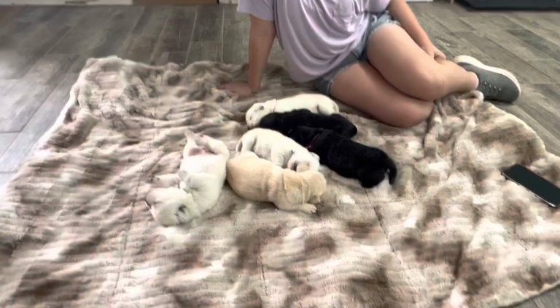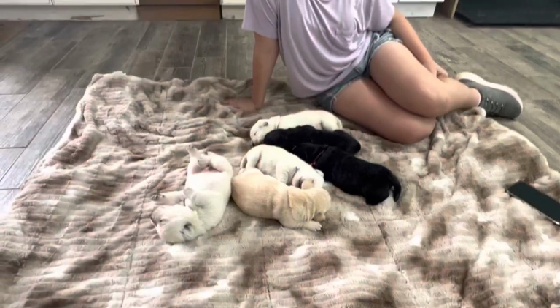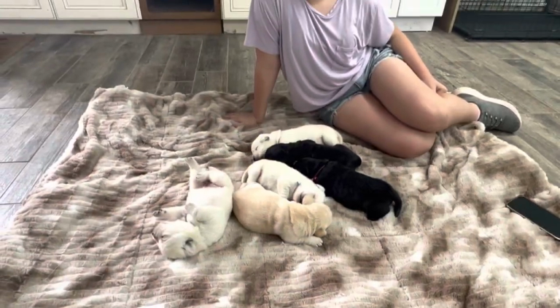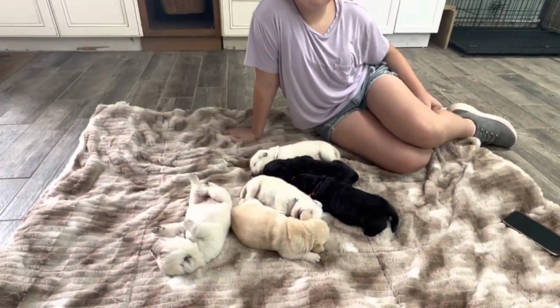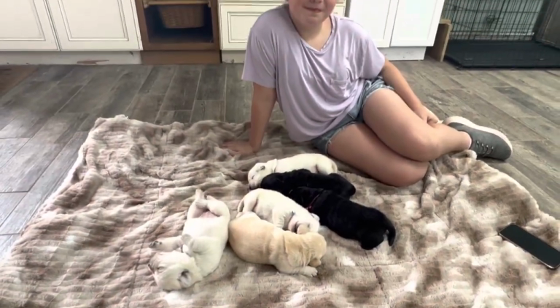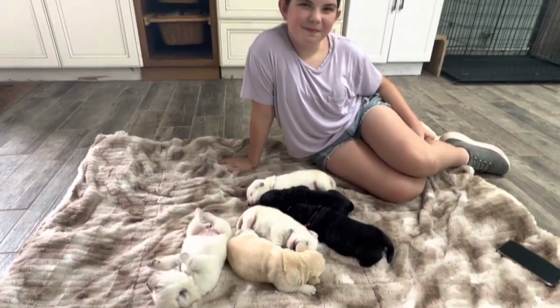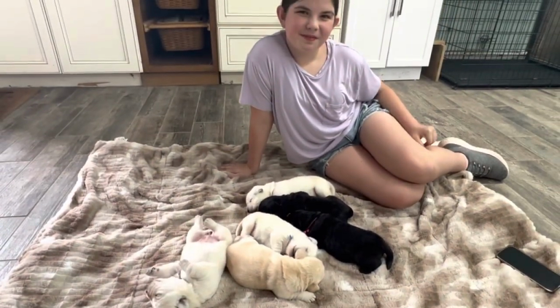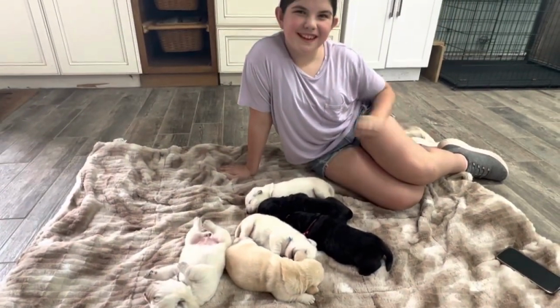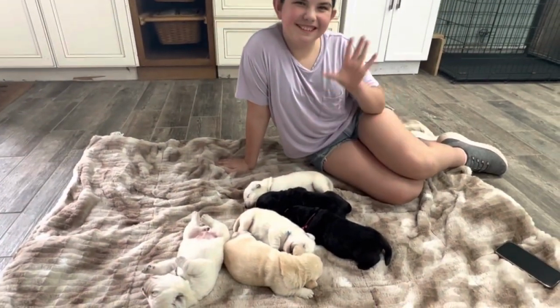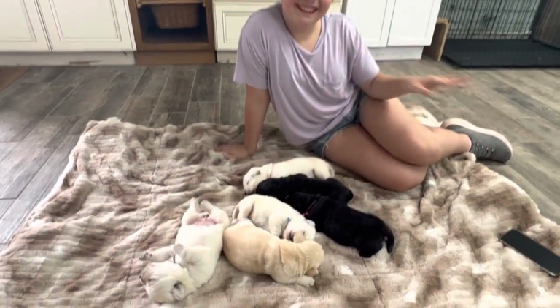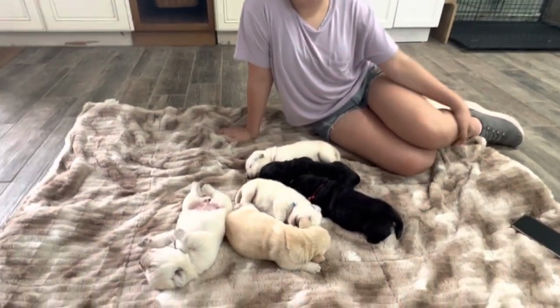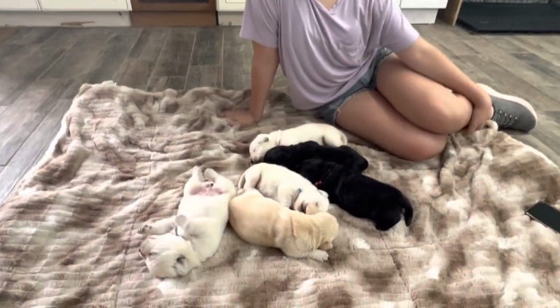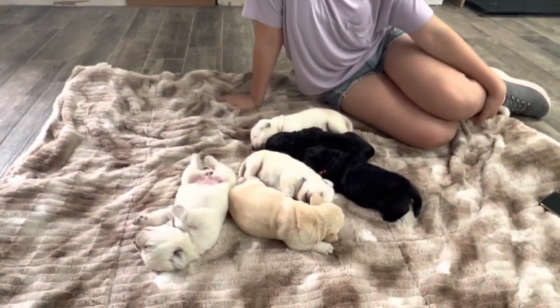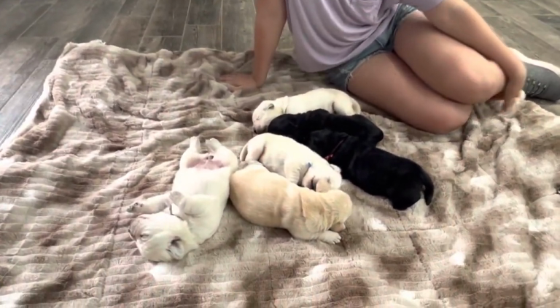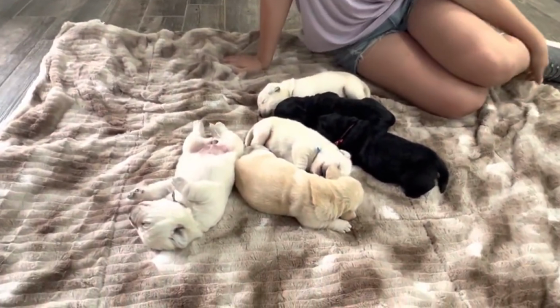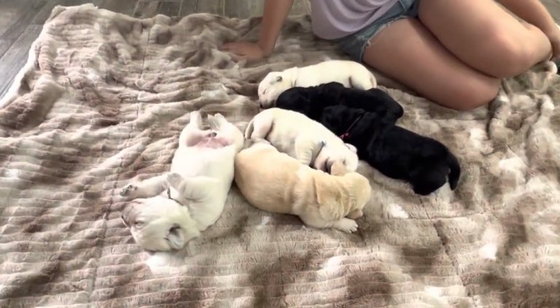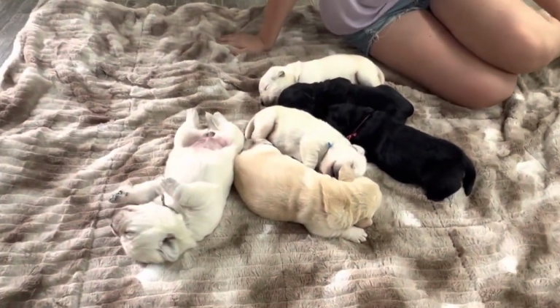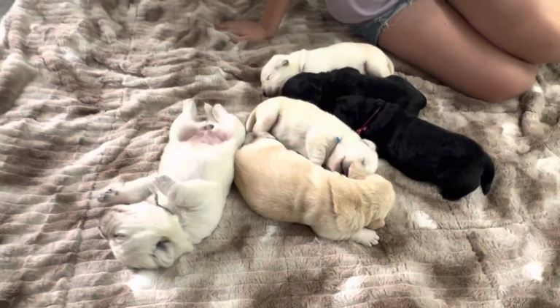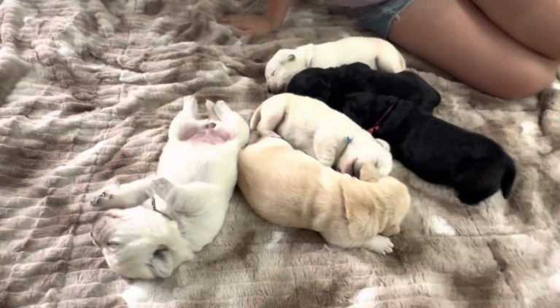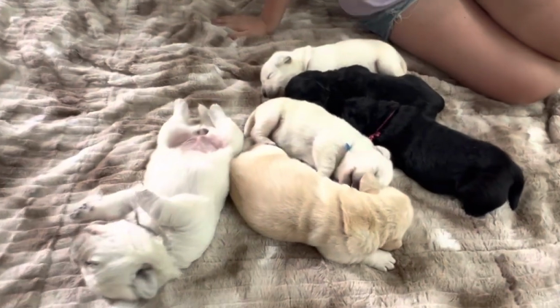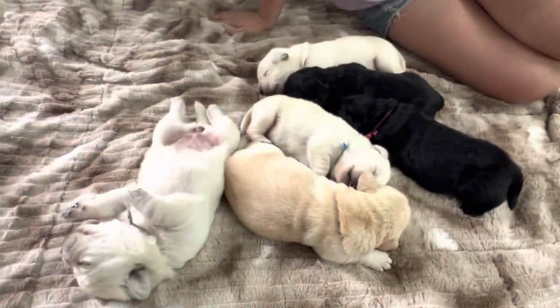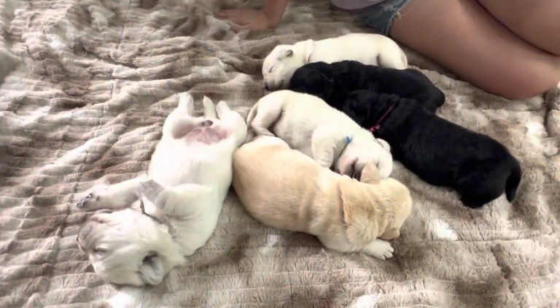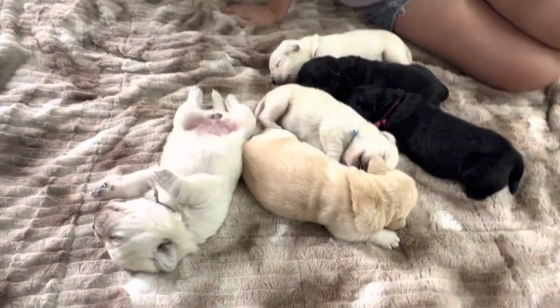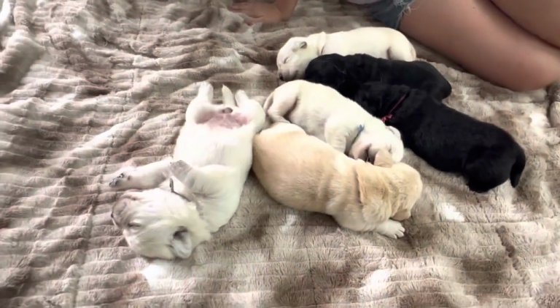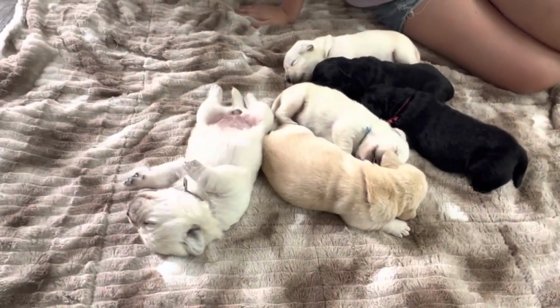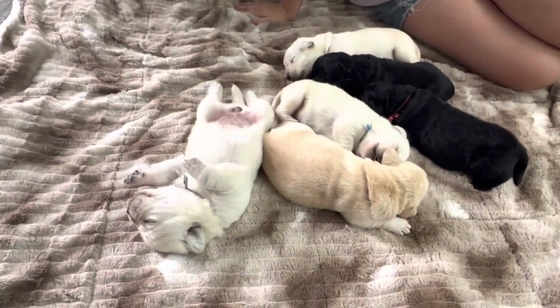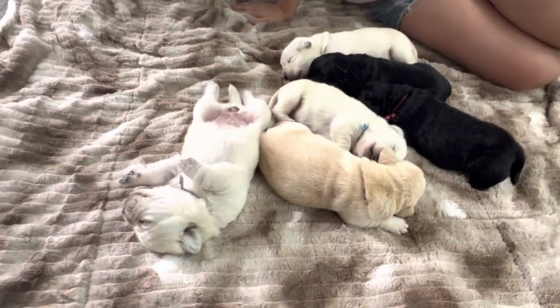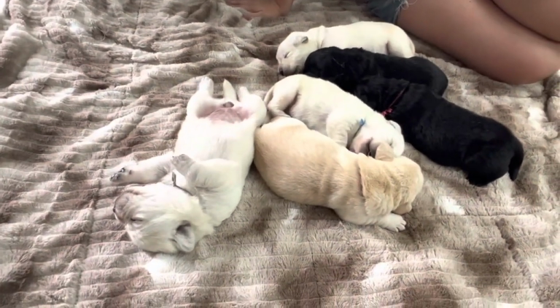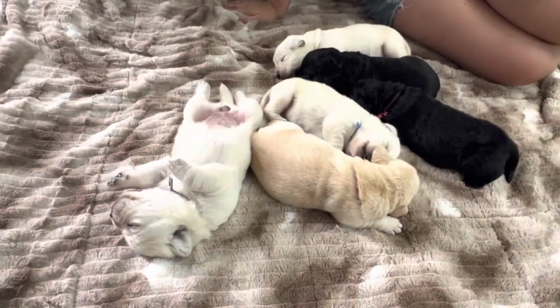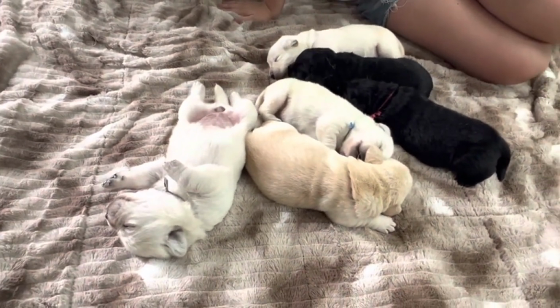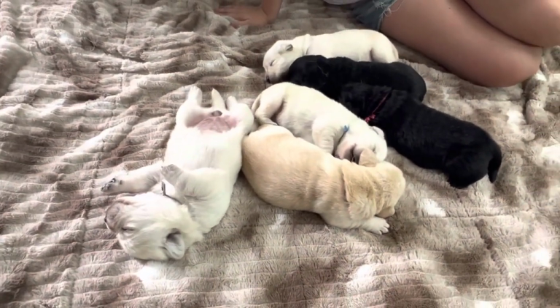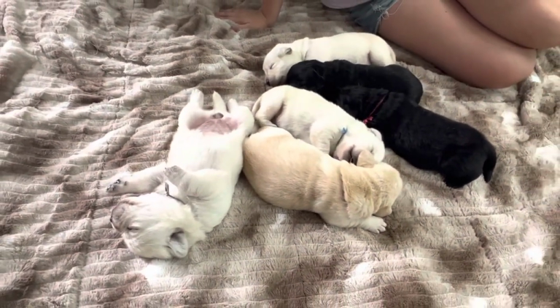Hello, this is Steve, and I'm with Isabel. And what guys do we have here? Lily and Buck puppies, newborn. Here they are, the Lily and Buck puppies.